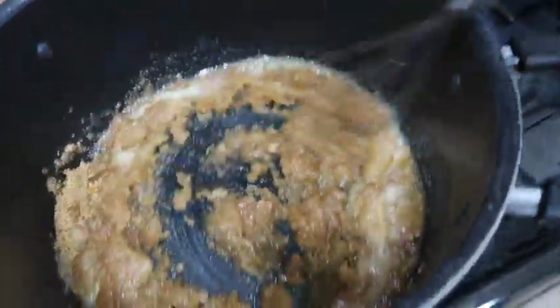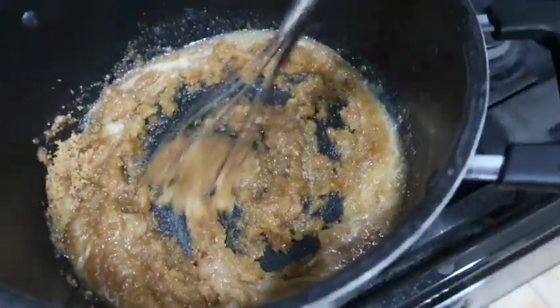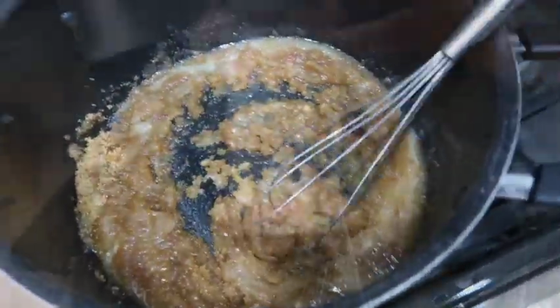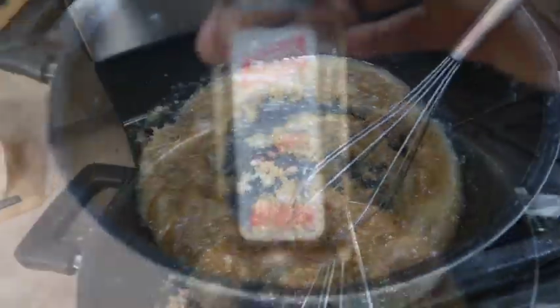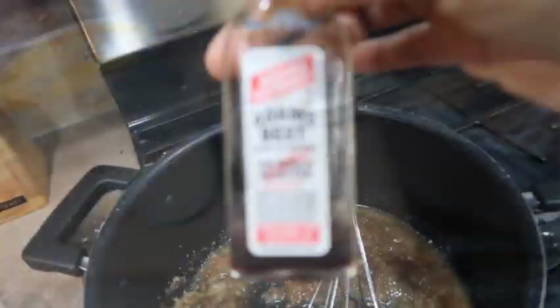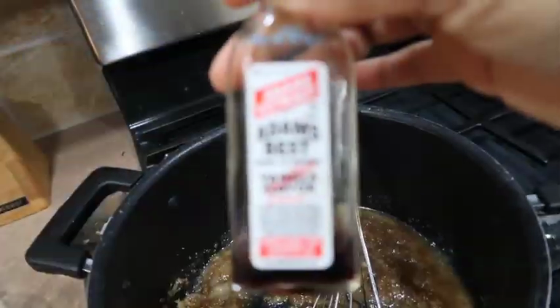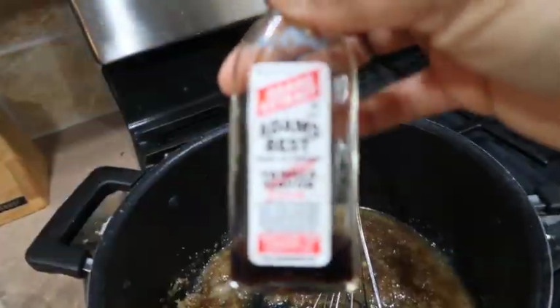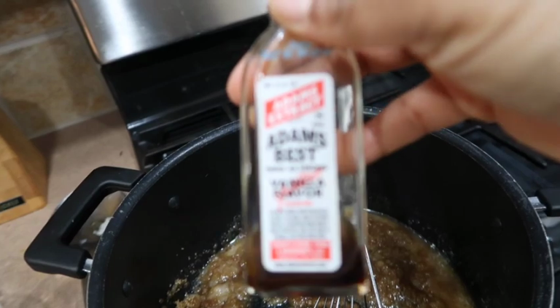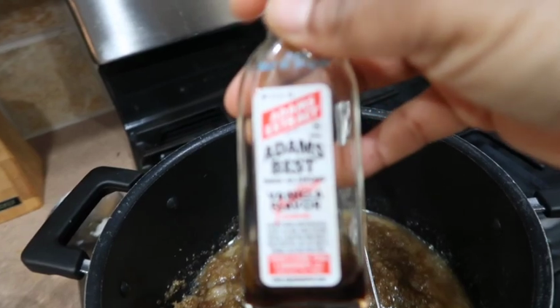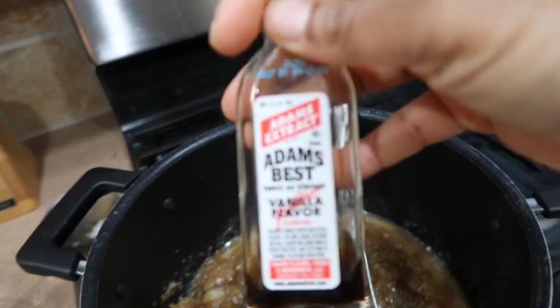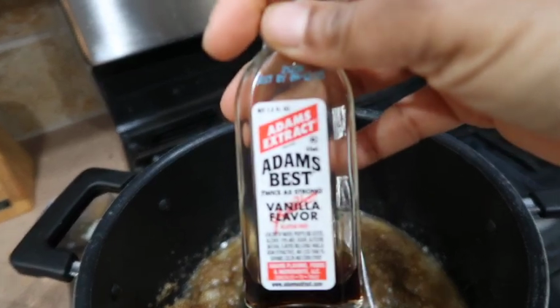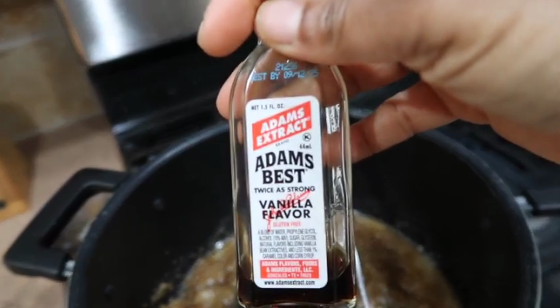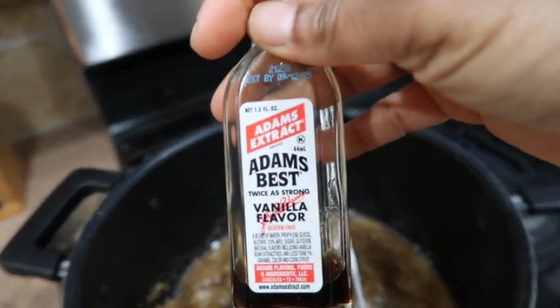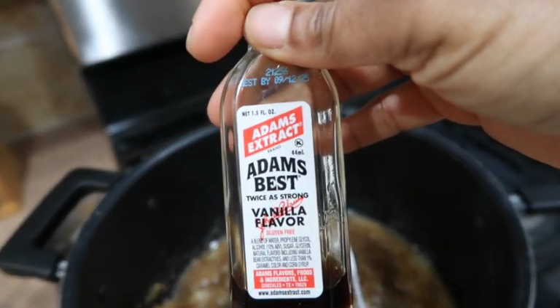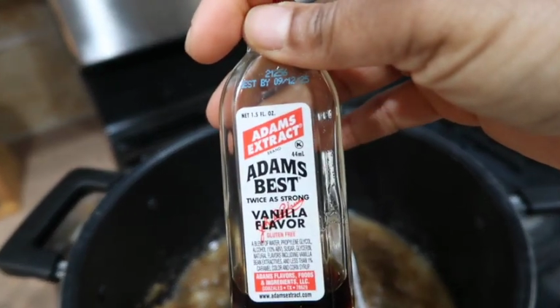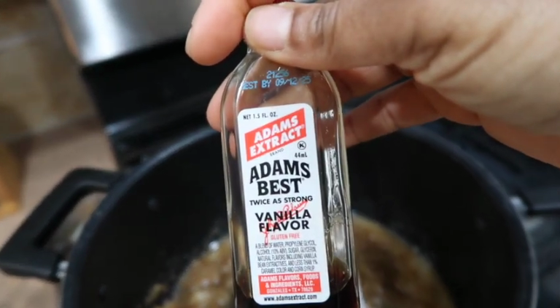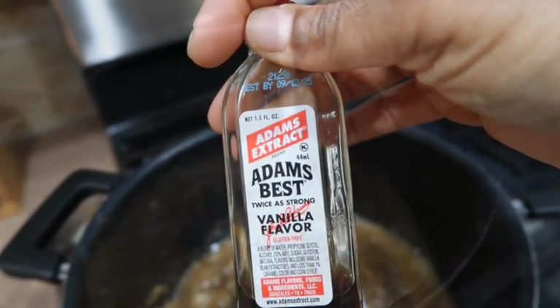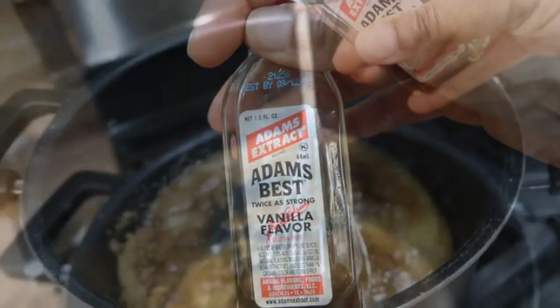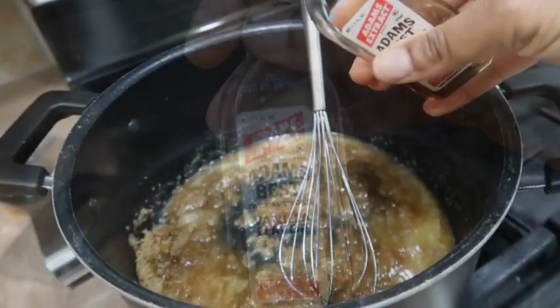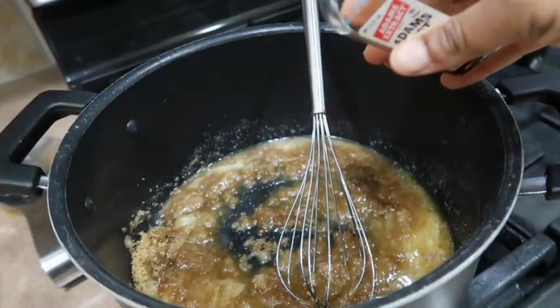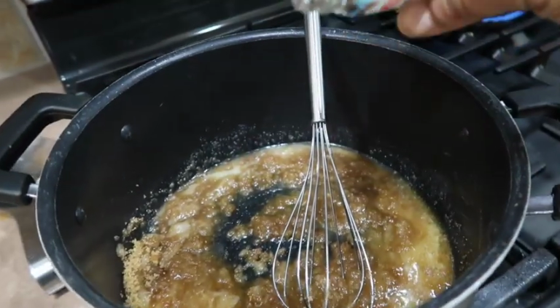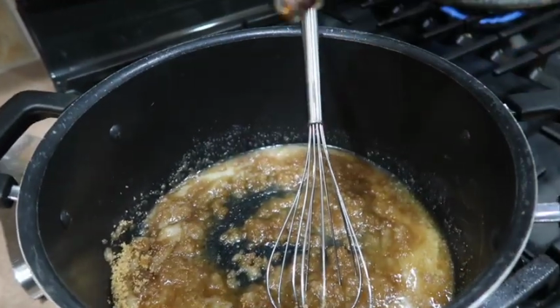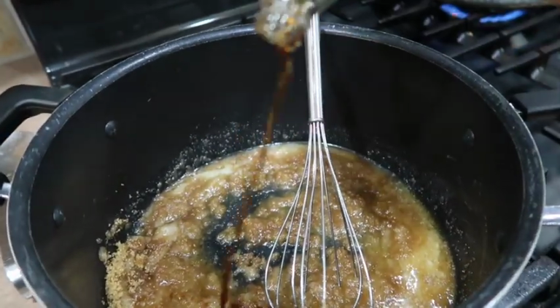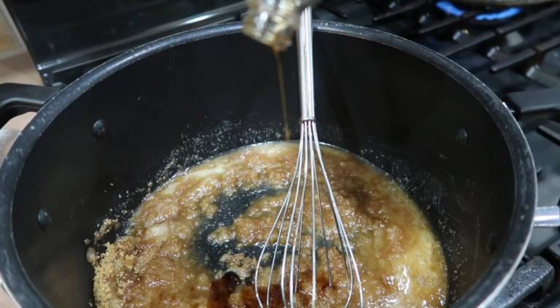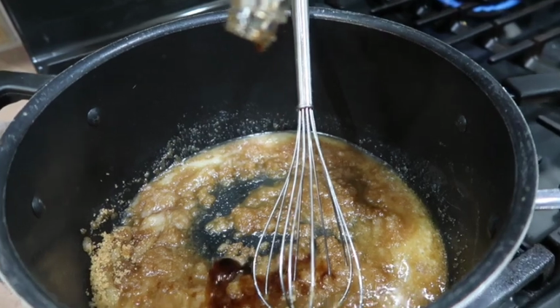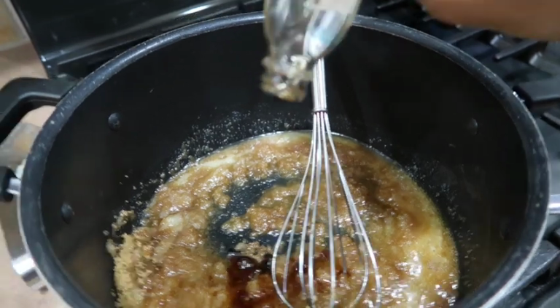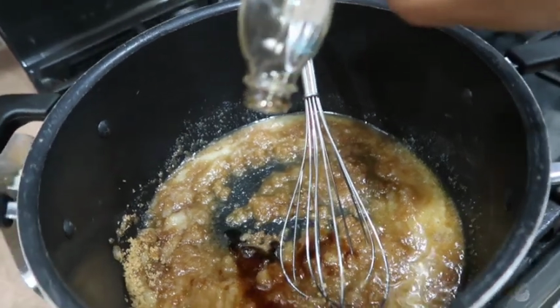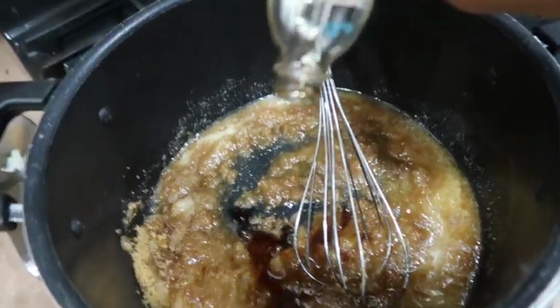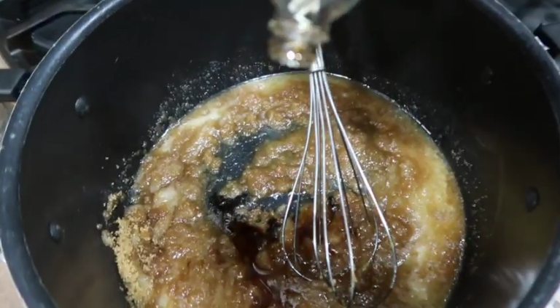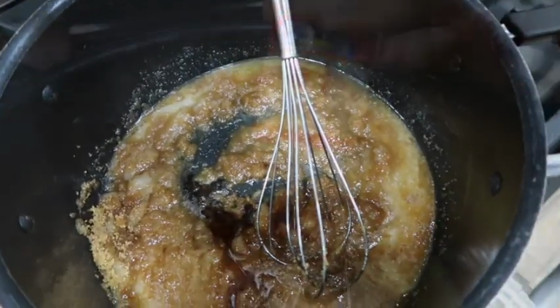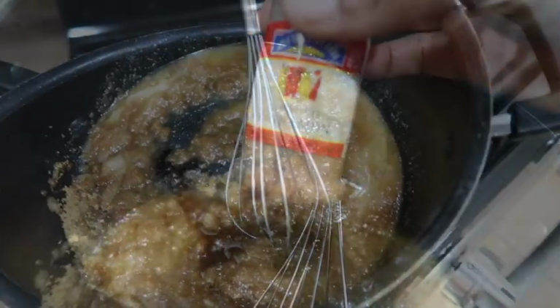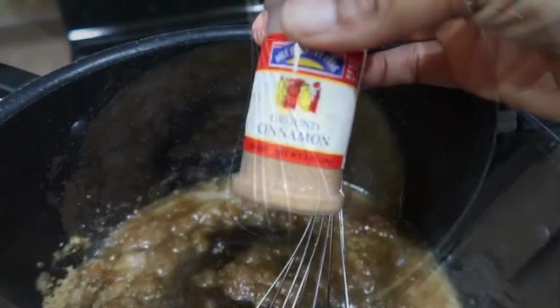Cook that down, cook it down. Then I'm going to add in a little vanilla extract — I only had a little bit but I had enough, so I just dumped the whole bottle in there, about a teaspoon.